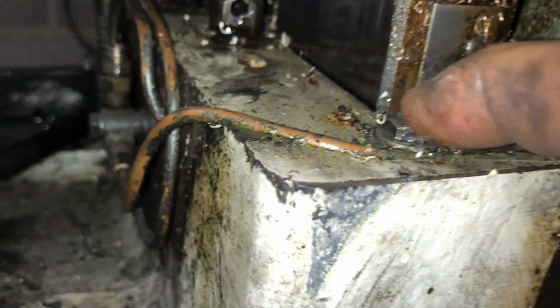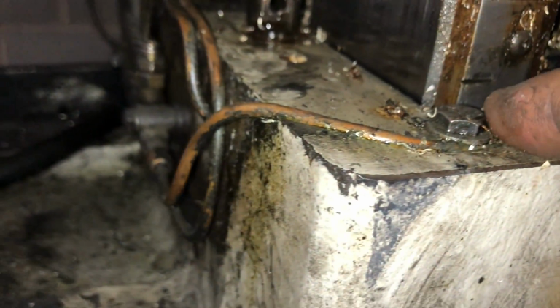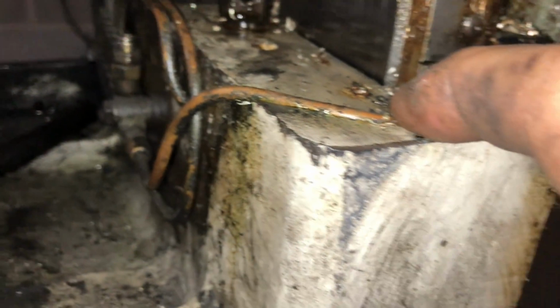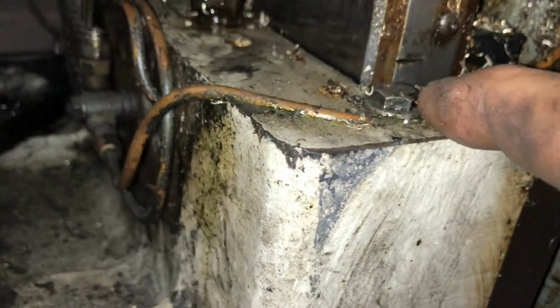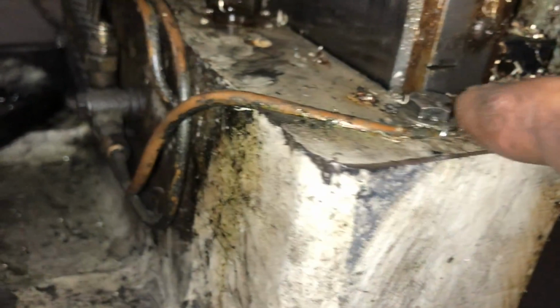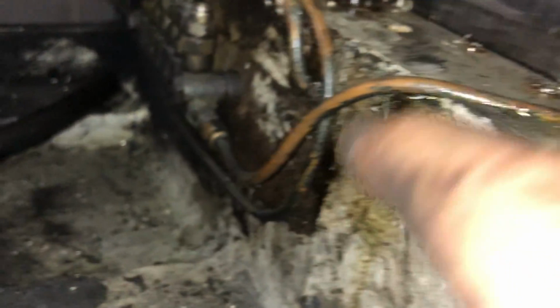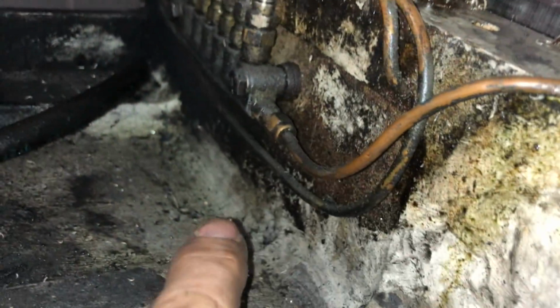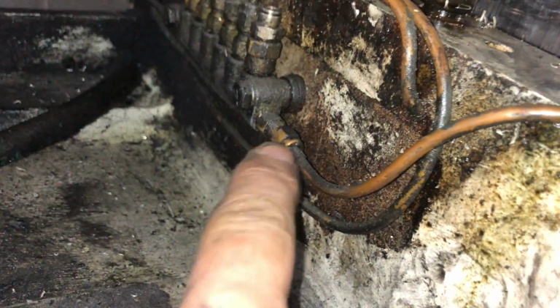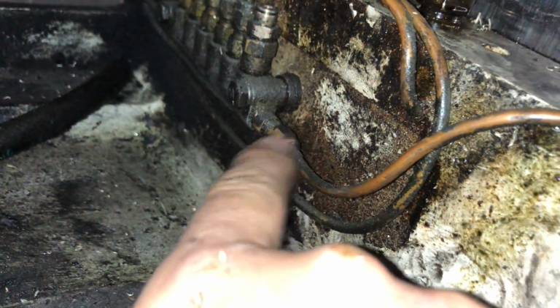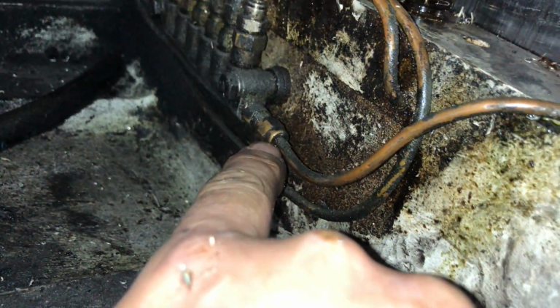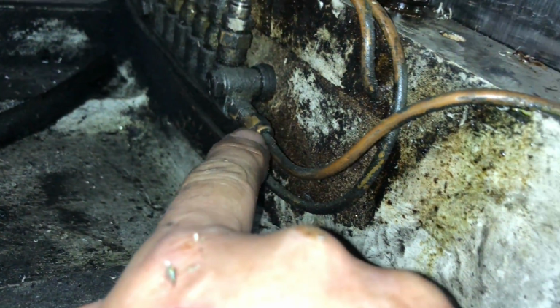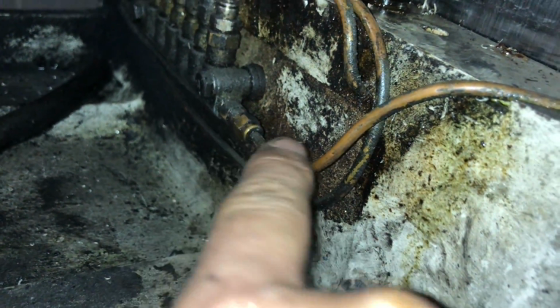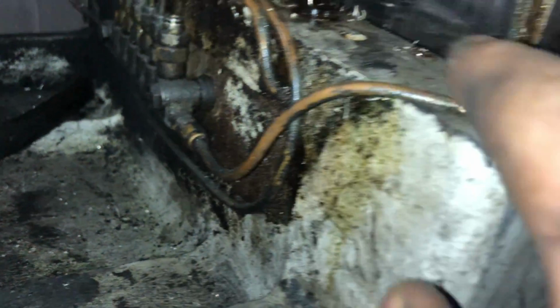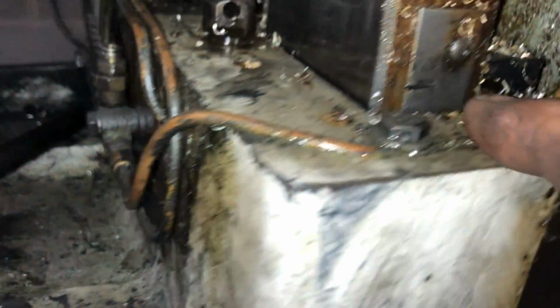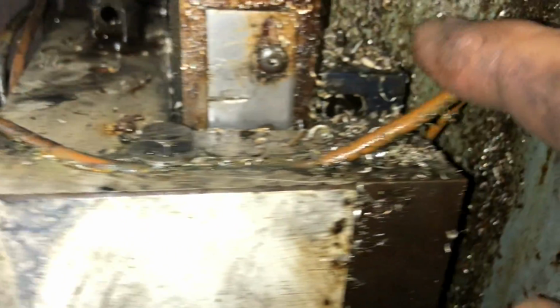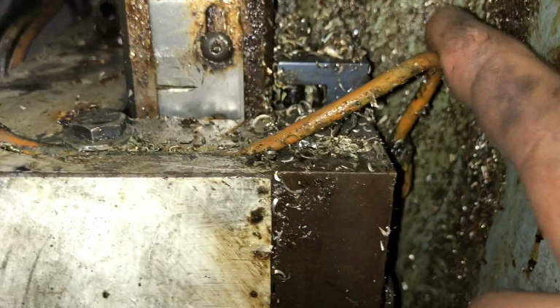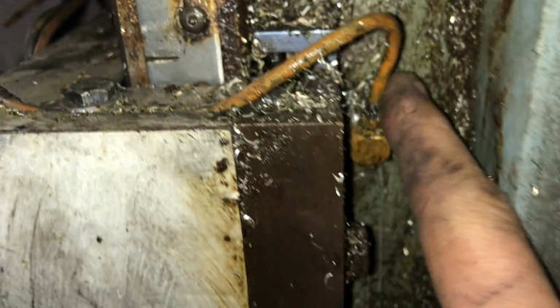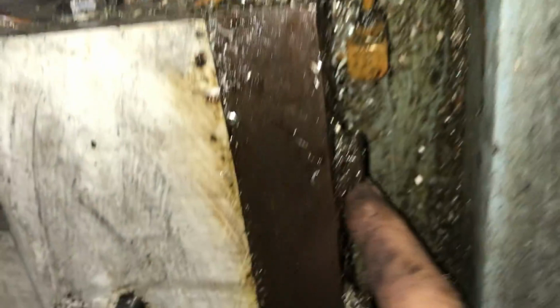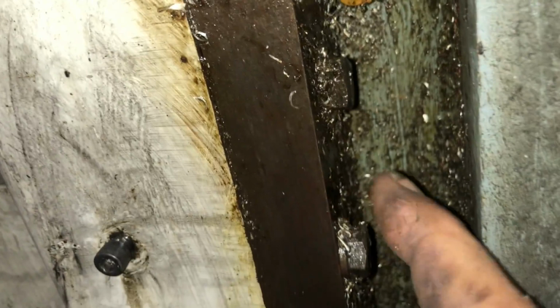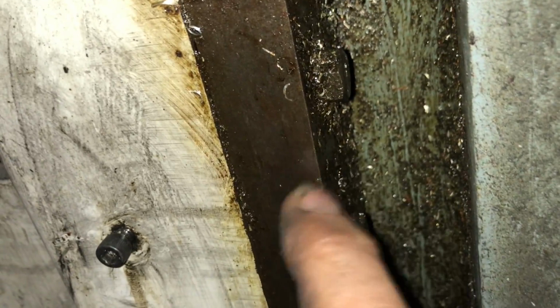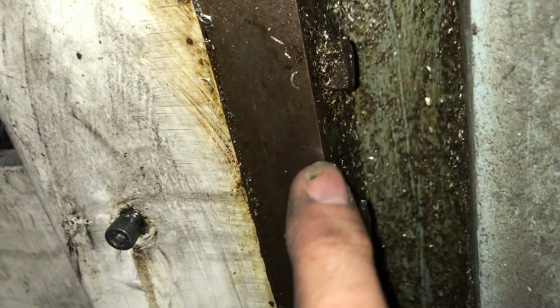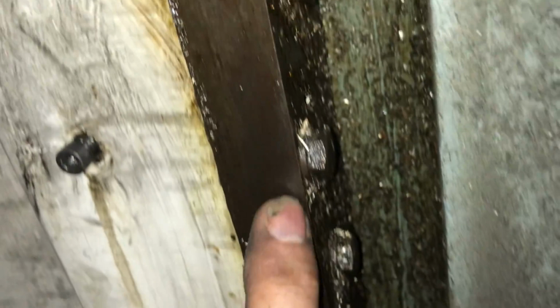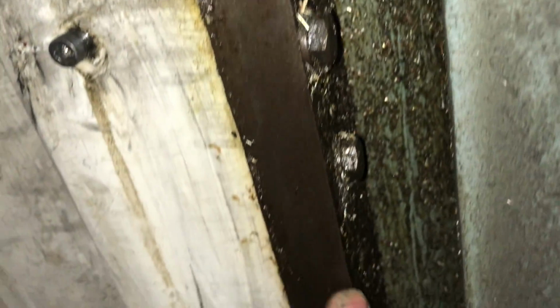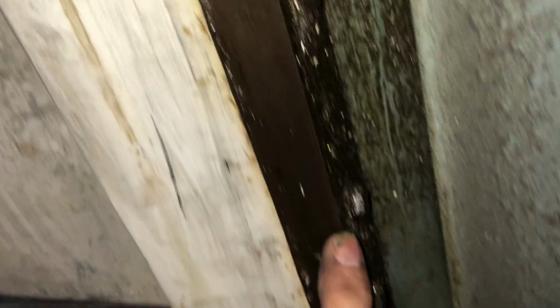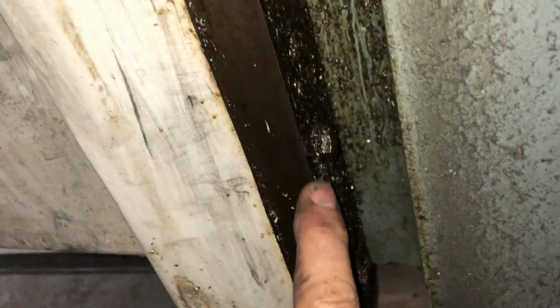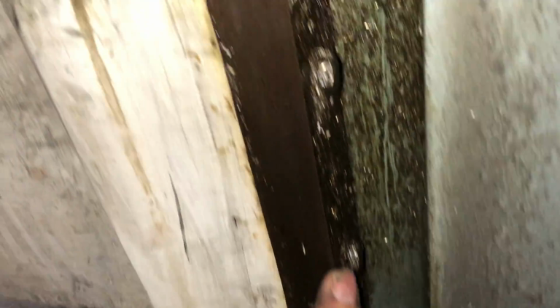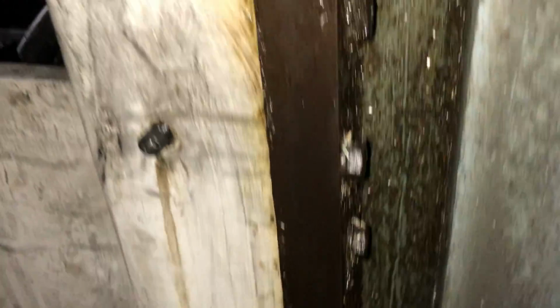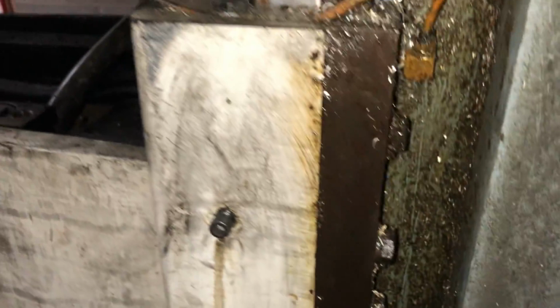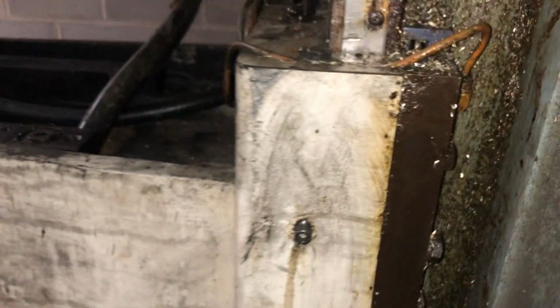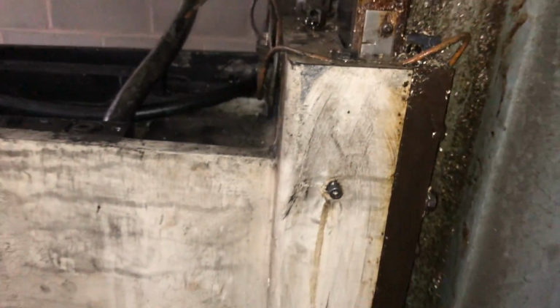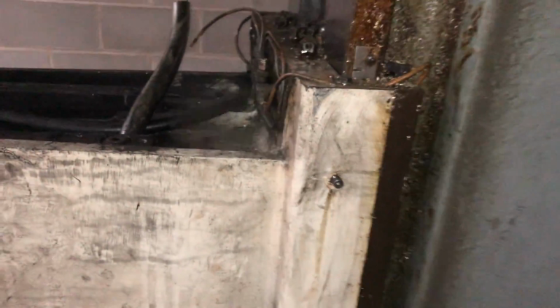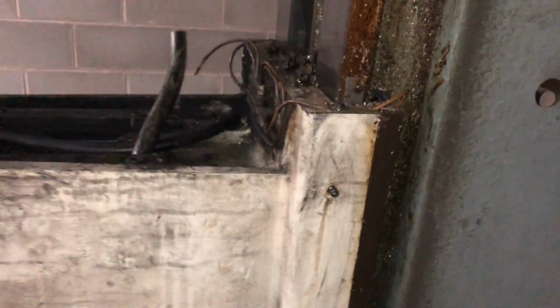I'm going to loosen this bolt and detach it so that it comes with the block. We have to do this on both sides.